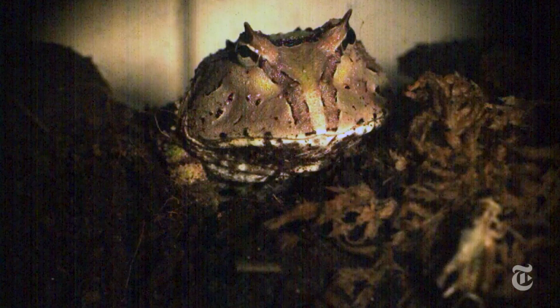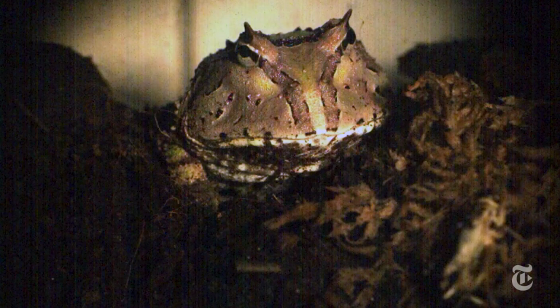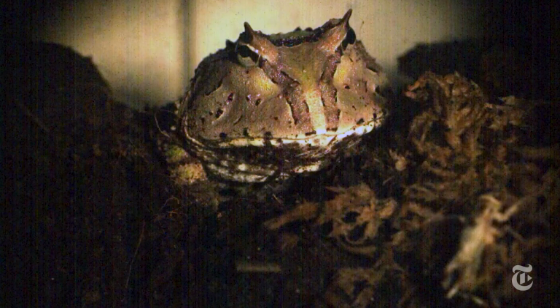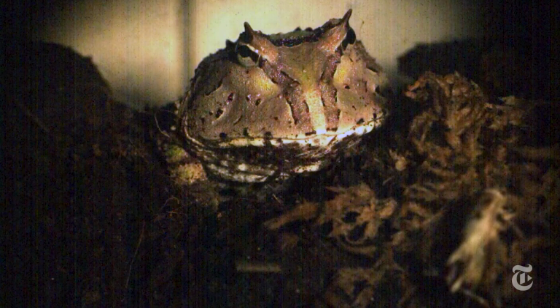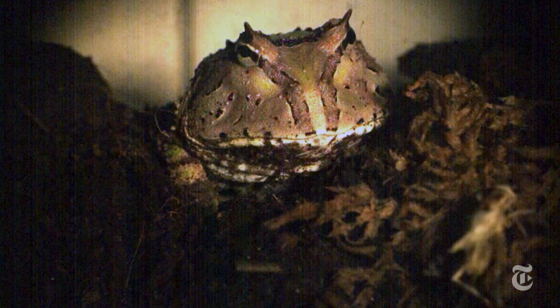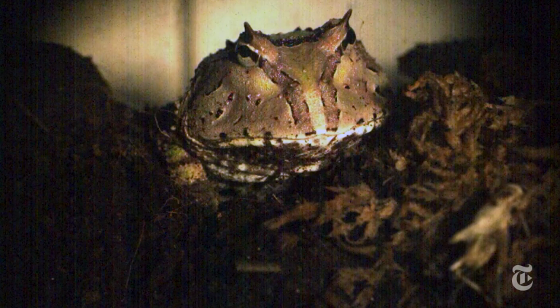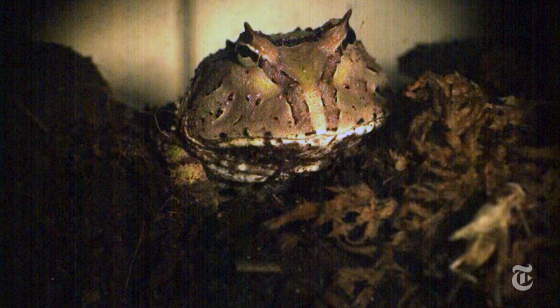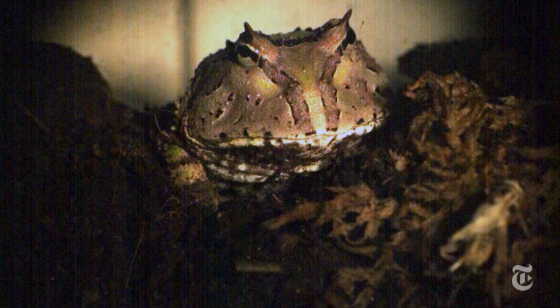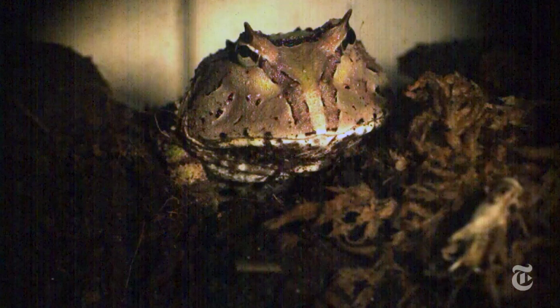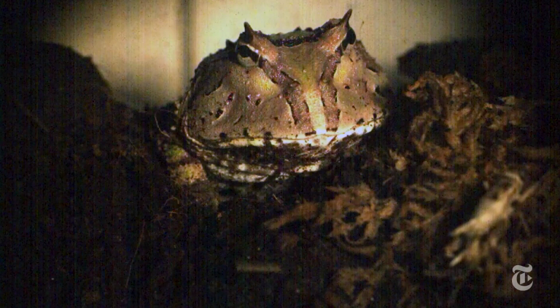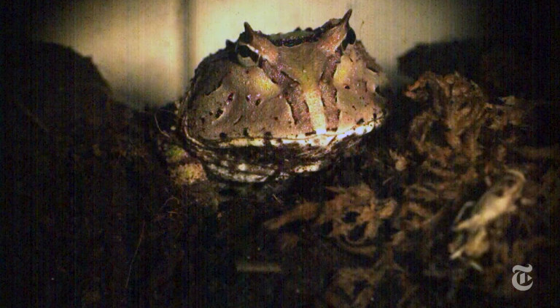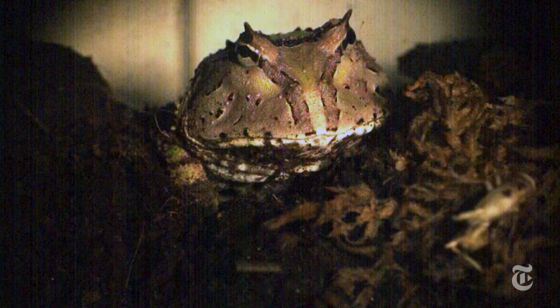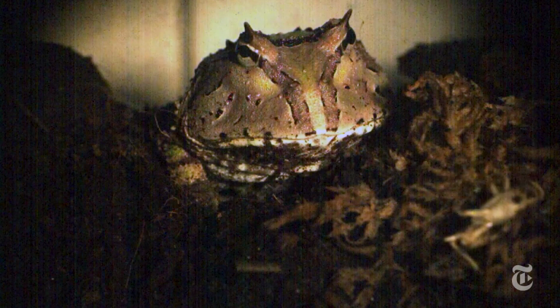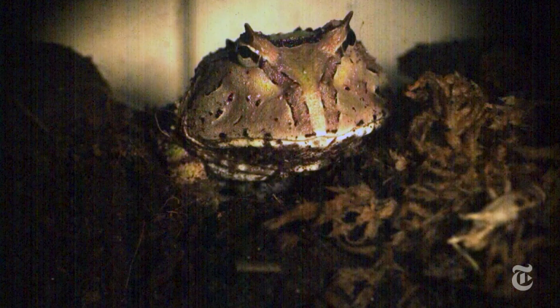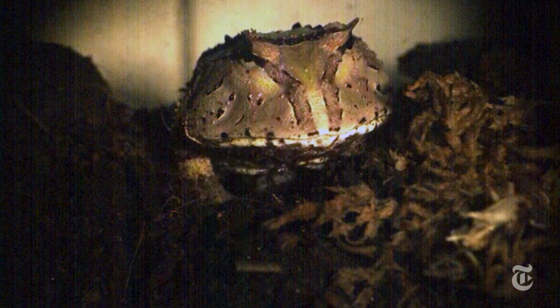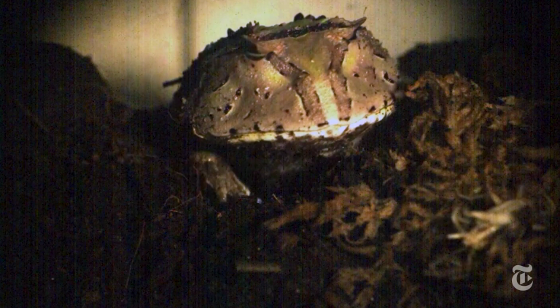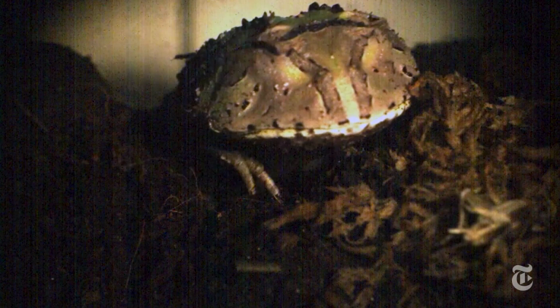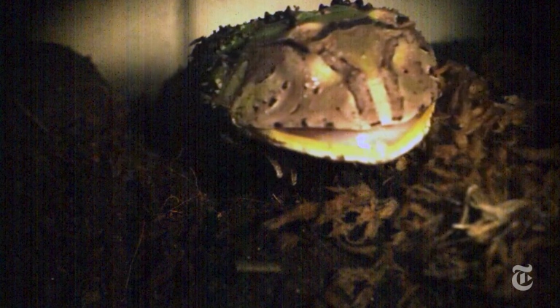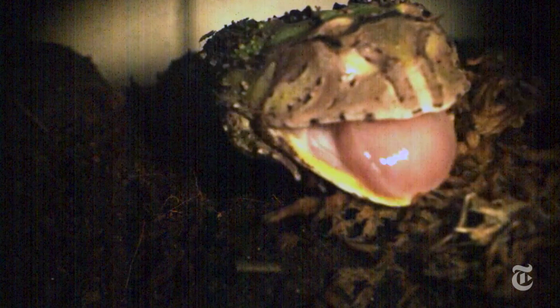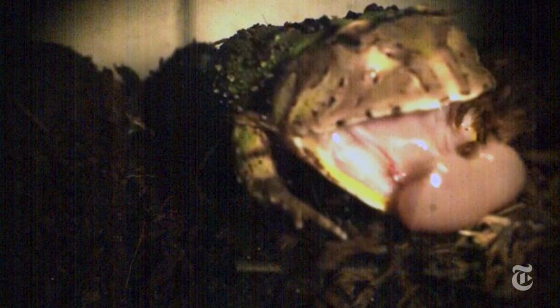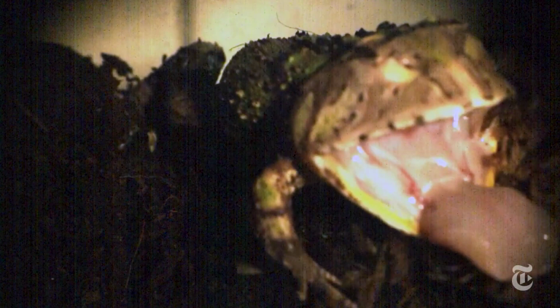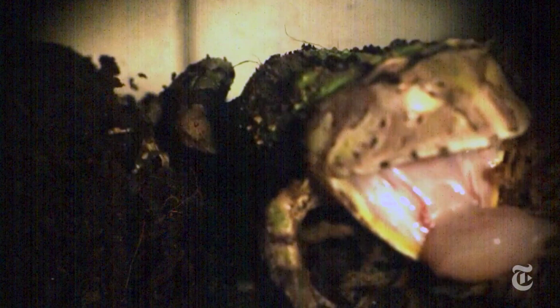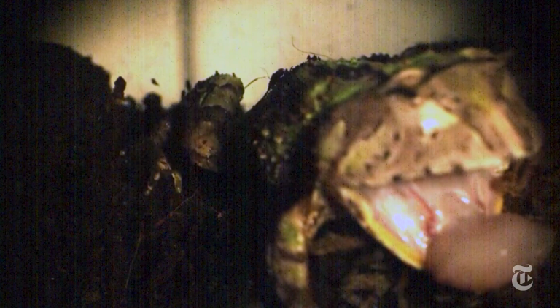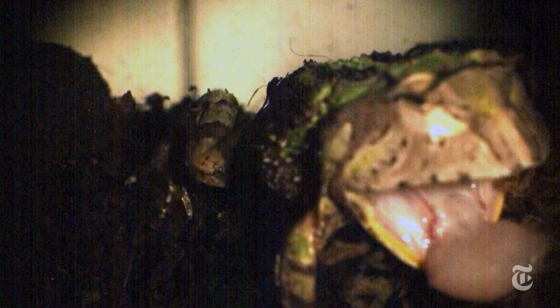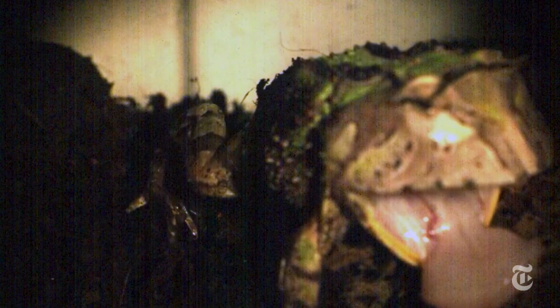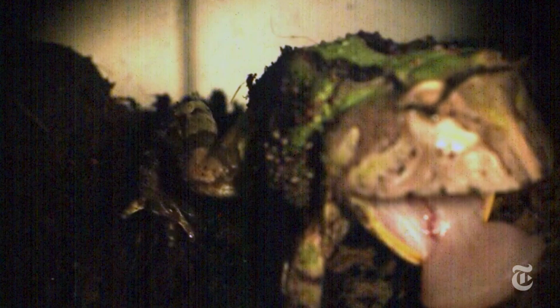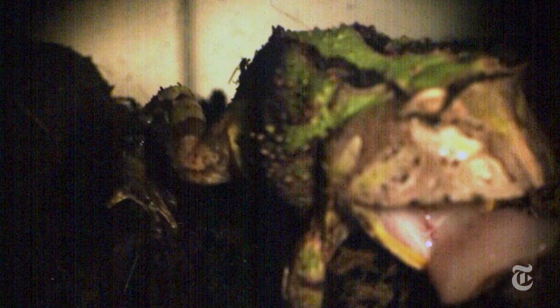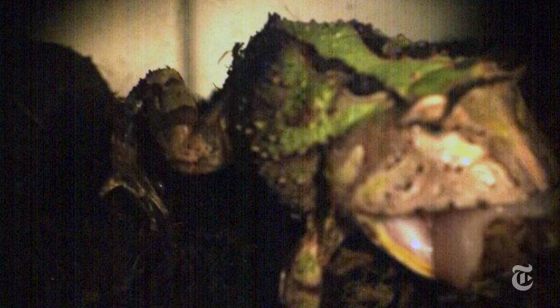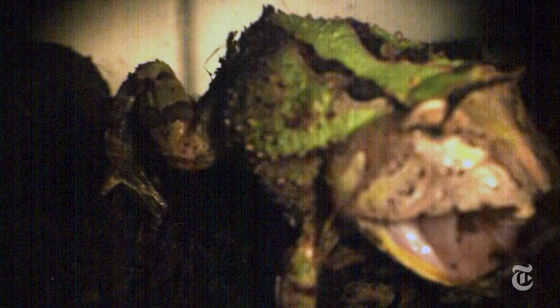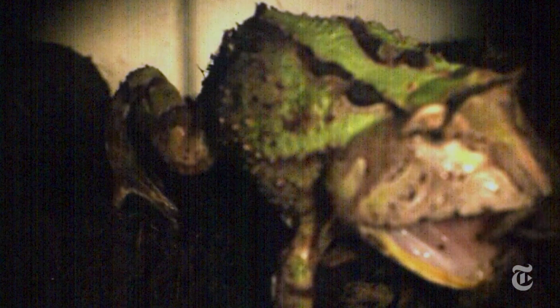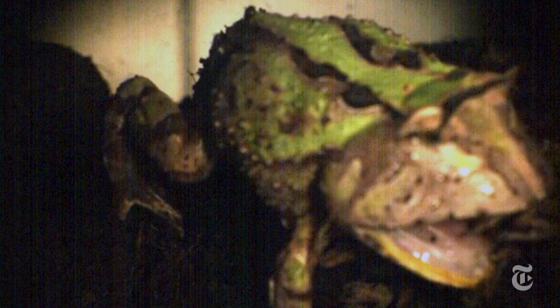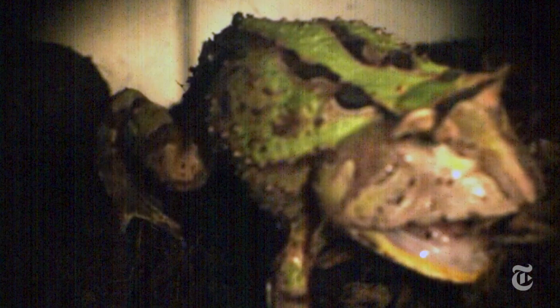It's what's known as a sit-and-wait predator. It sits, and waits, and sits, and waits — then slap. It strikes in milliseconds with a tongue sticky enough to haul in a mouse for the big frogs.